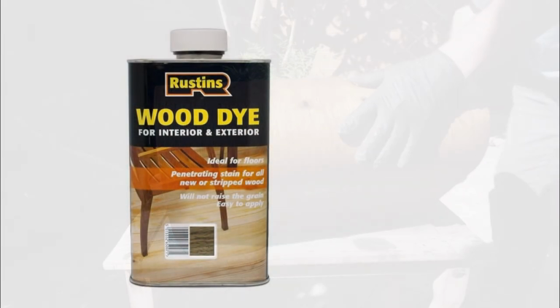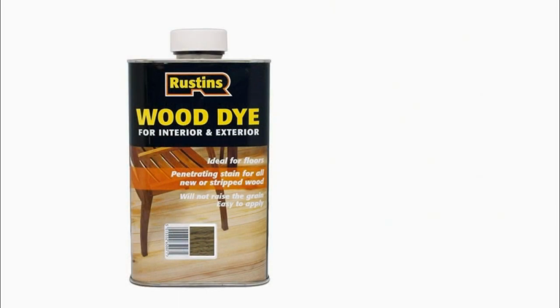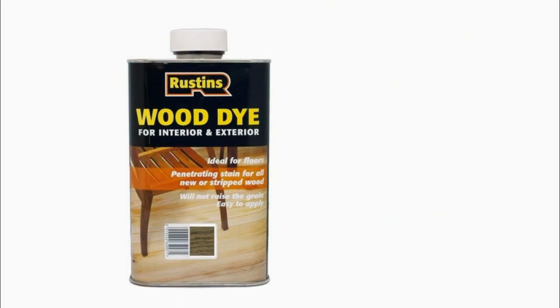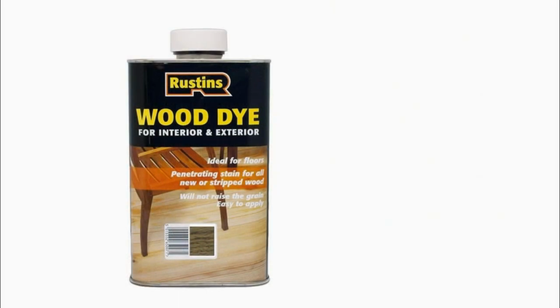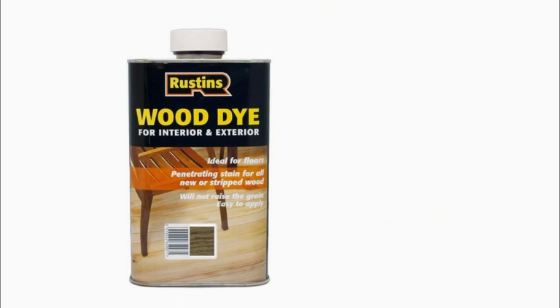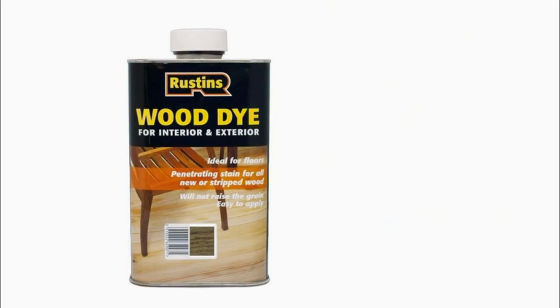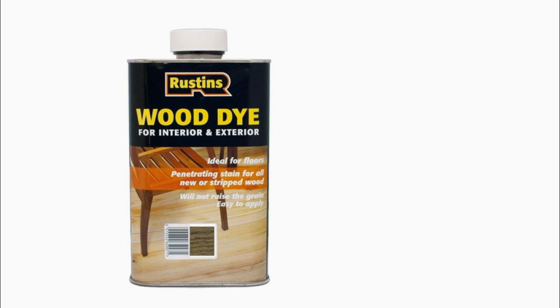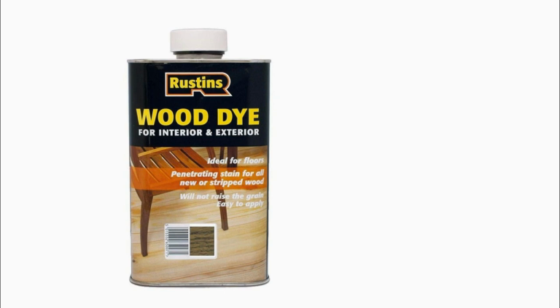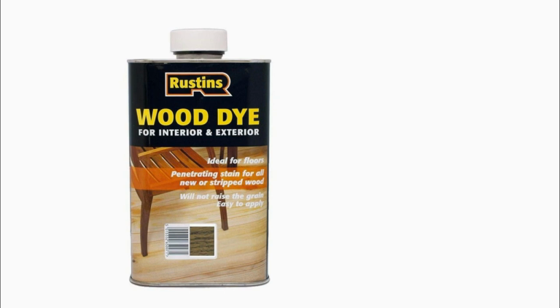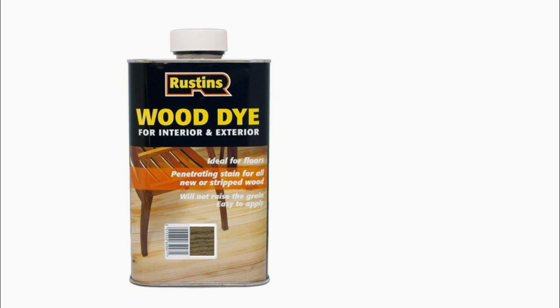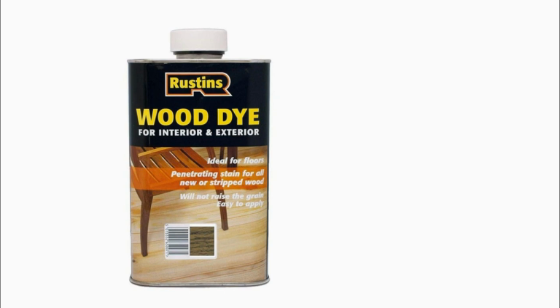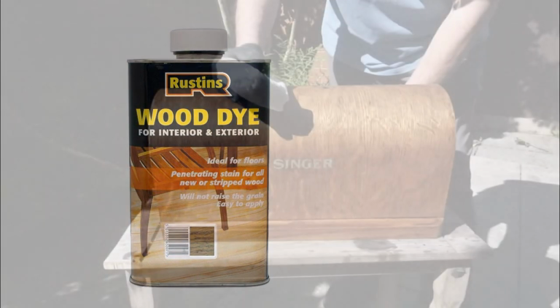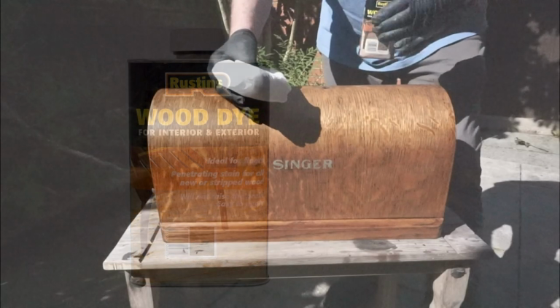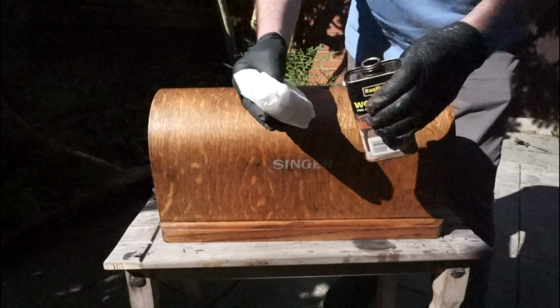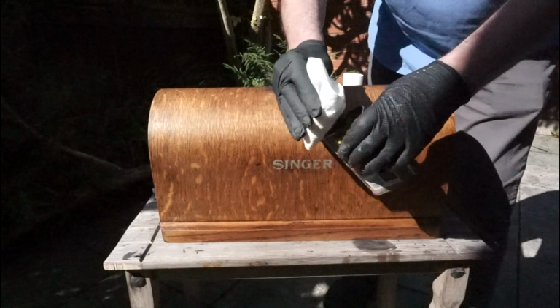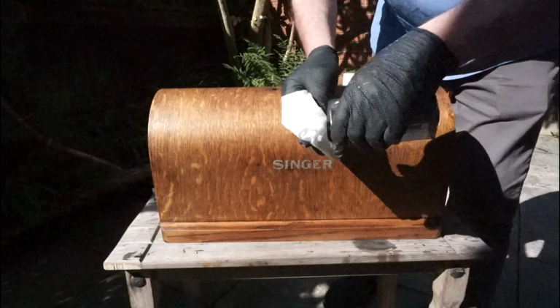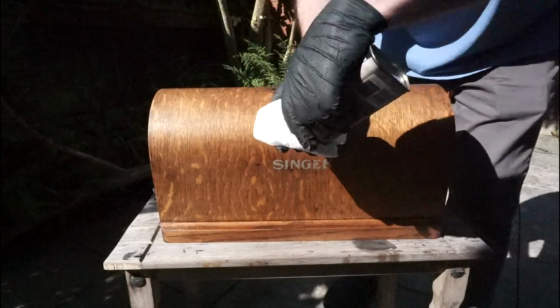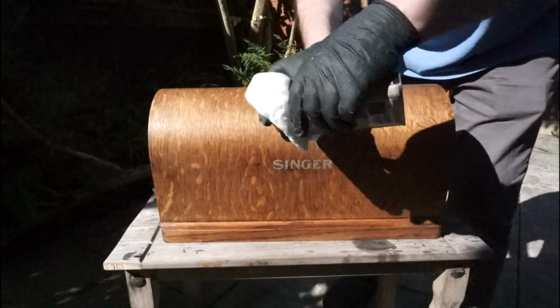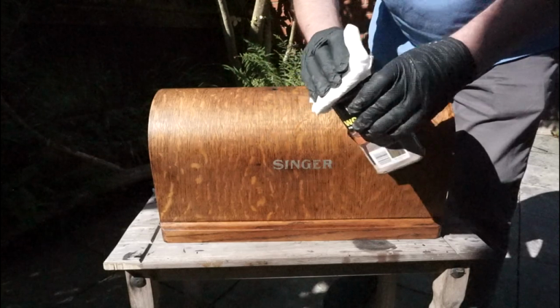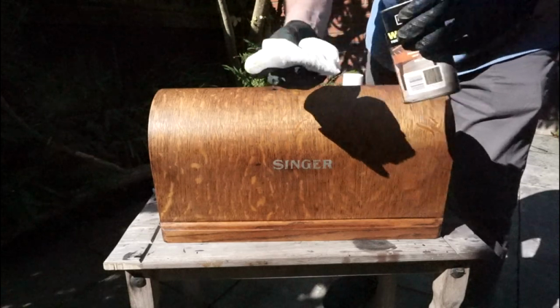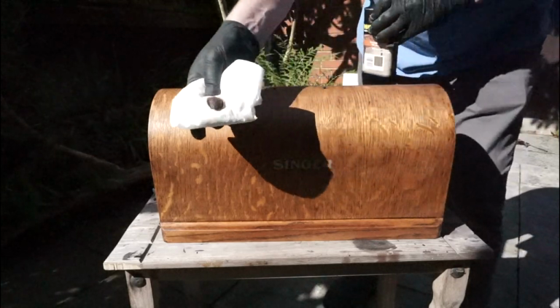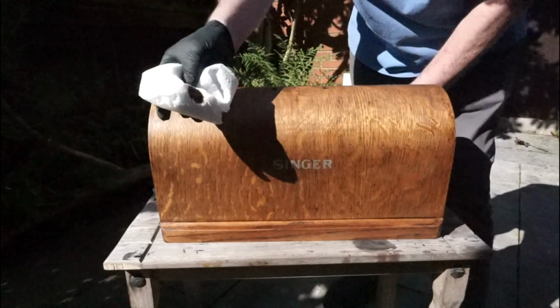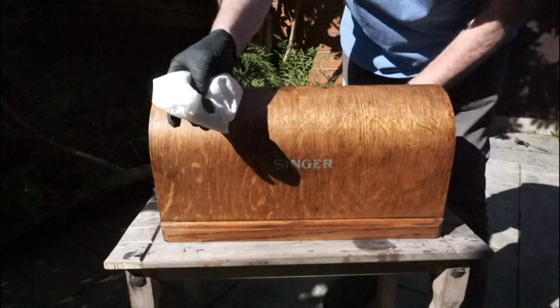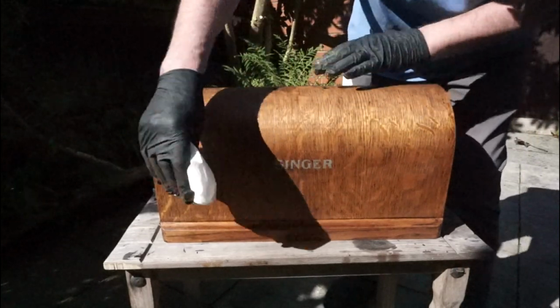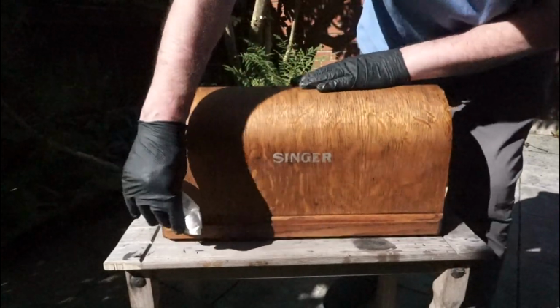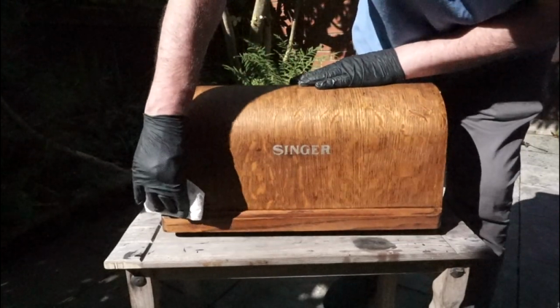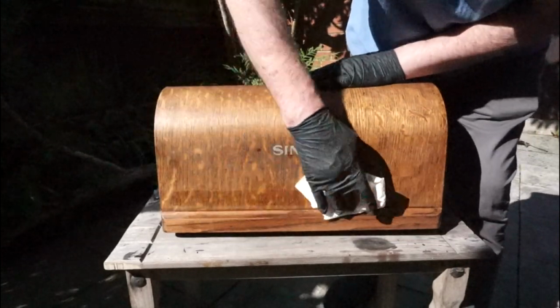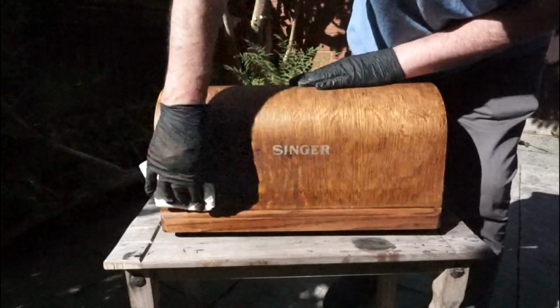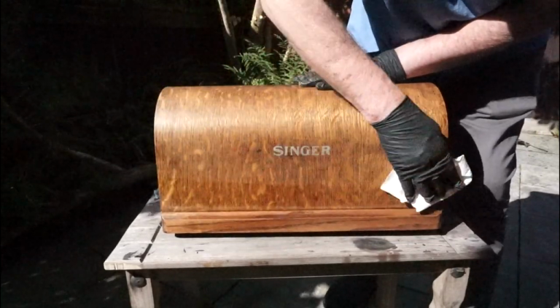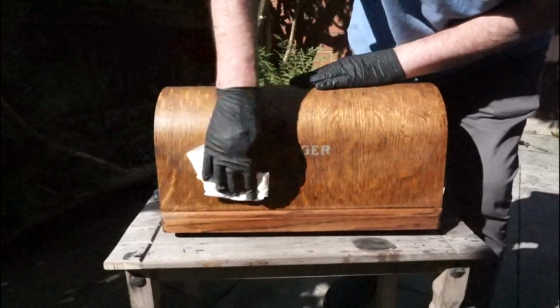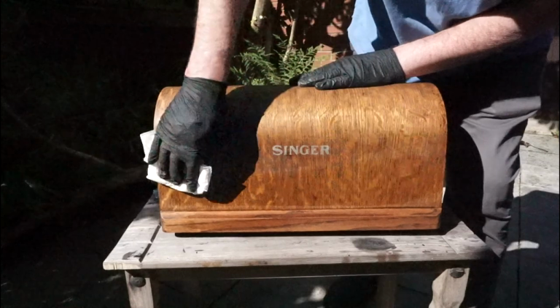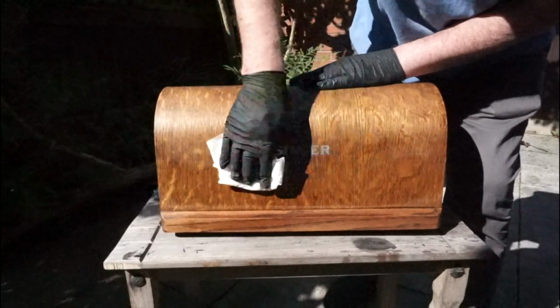We like to go over the whole case with a mid-coloured wood stain. This one is Rustin's wood dye in medium oak. We're only using a light coat to bring out a richer, warmer colour in the wood, and this can be repeated if necessary.